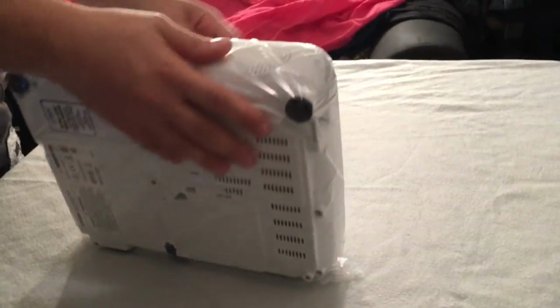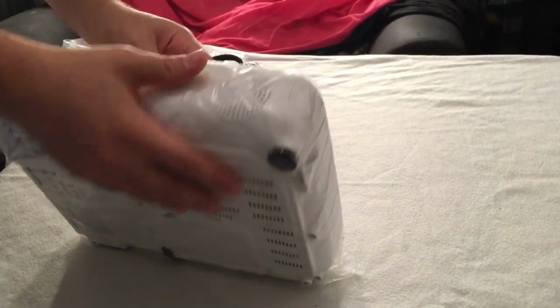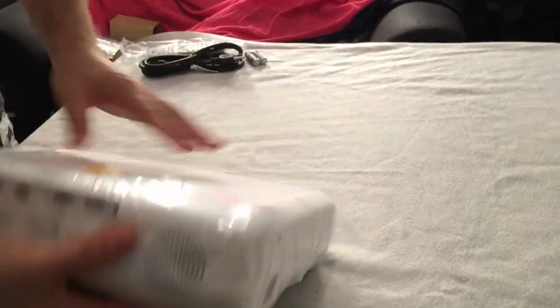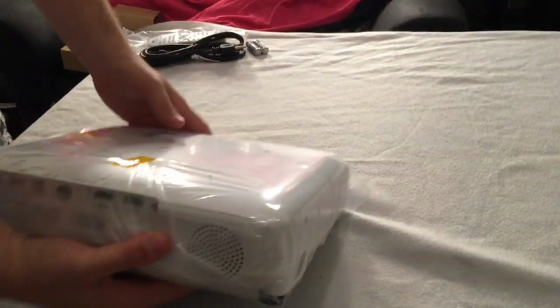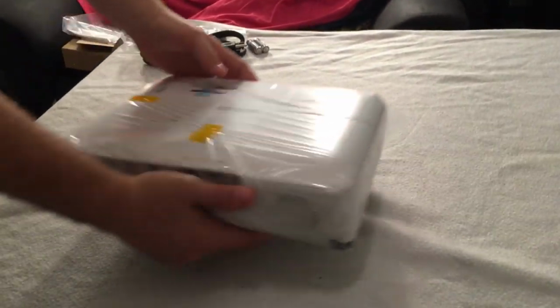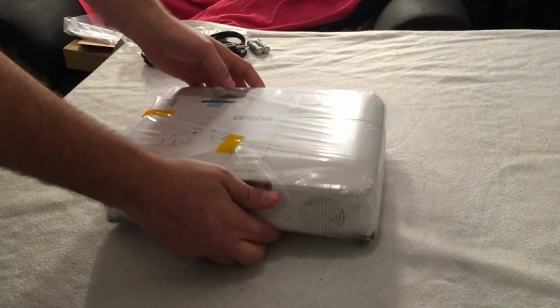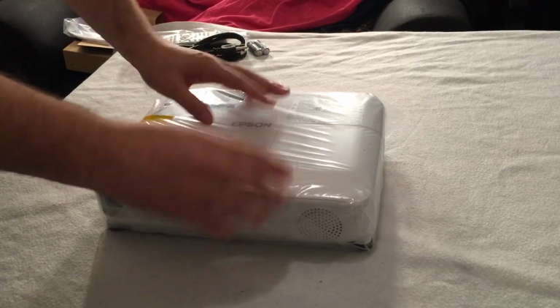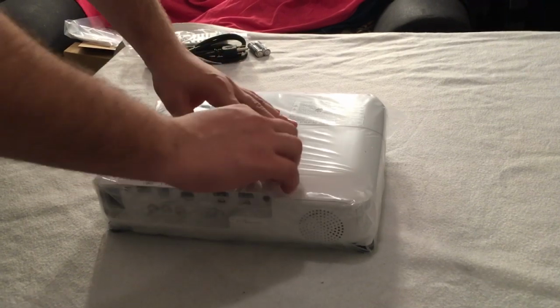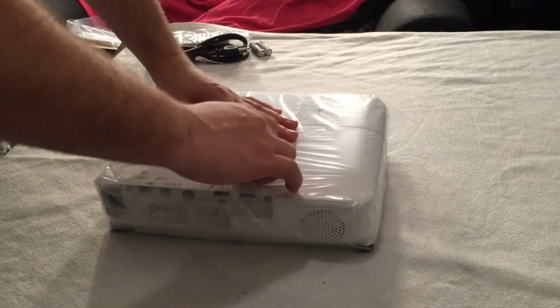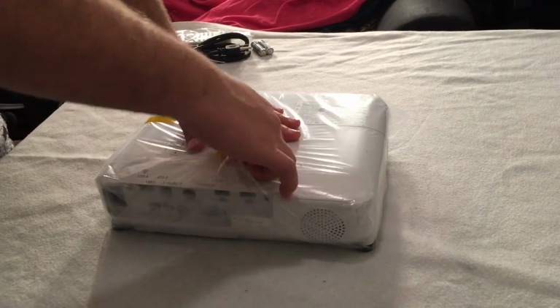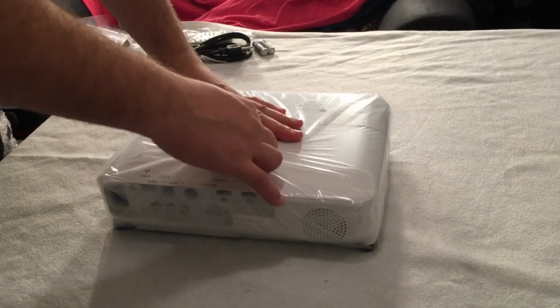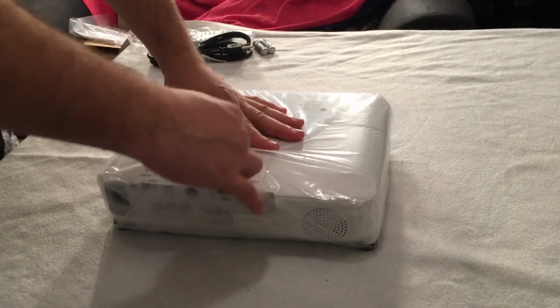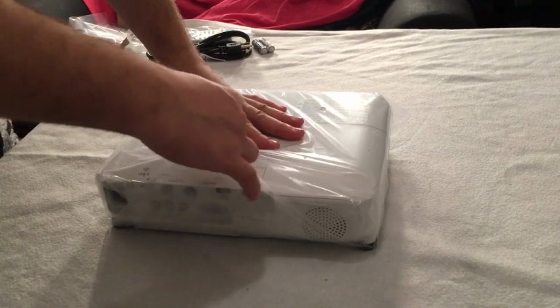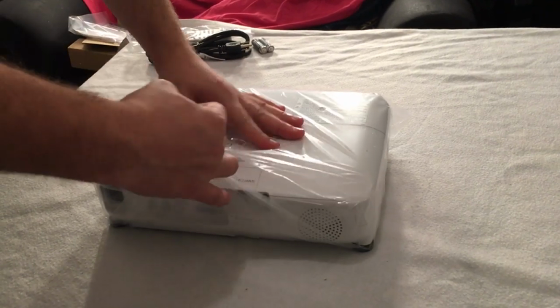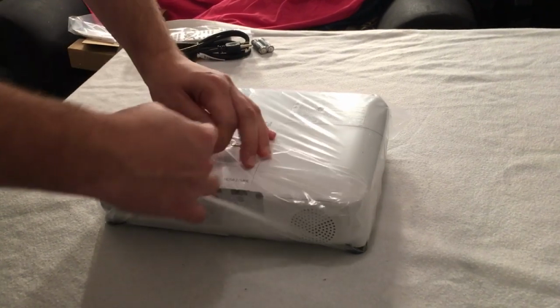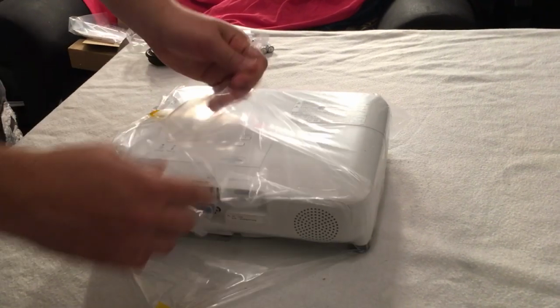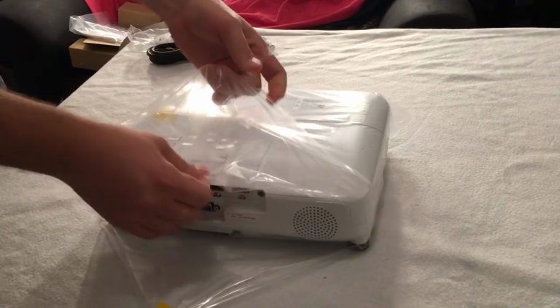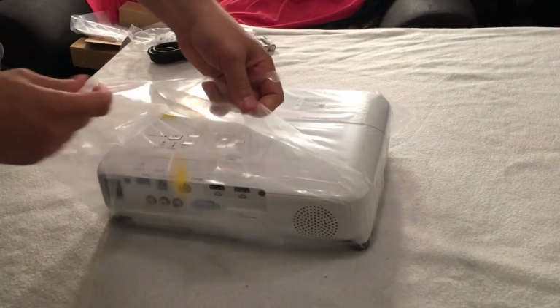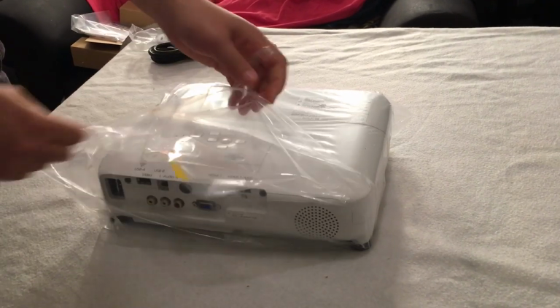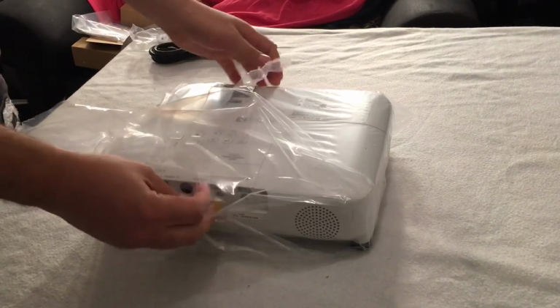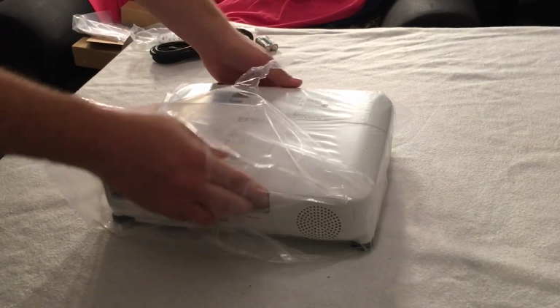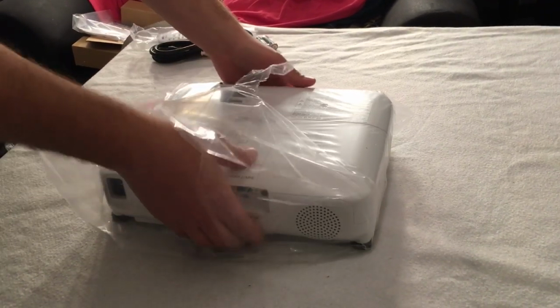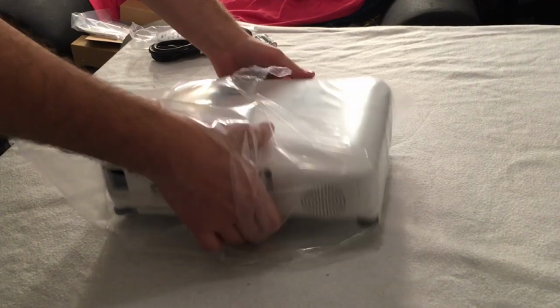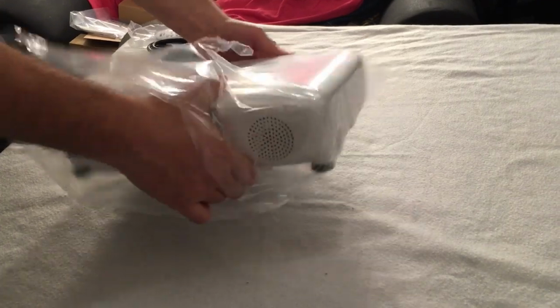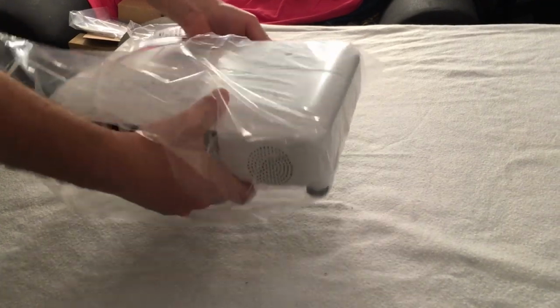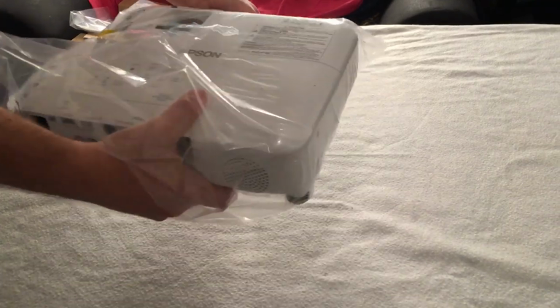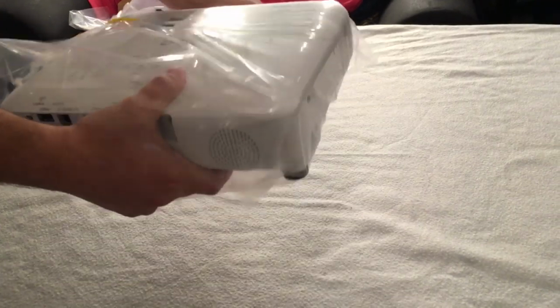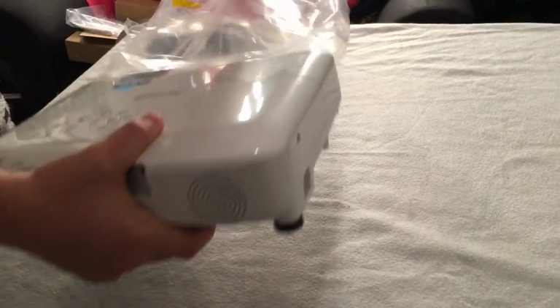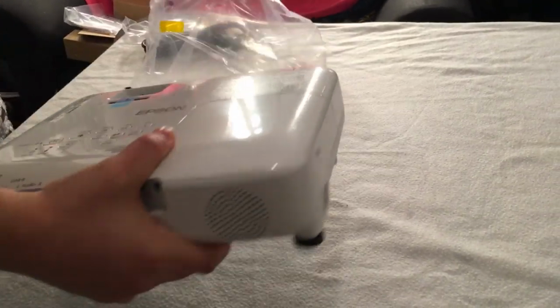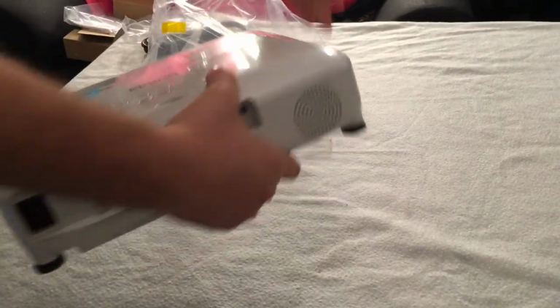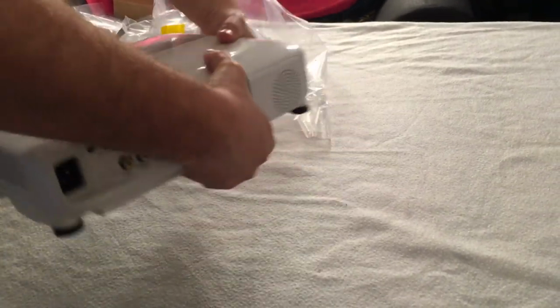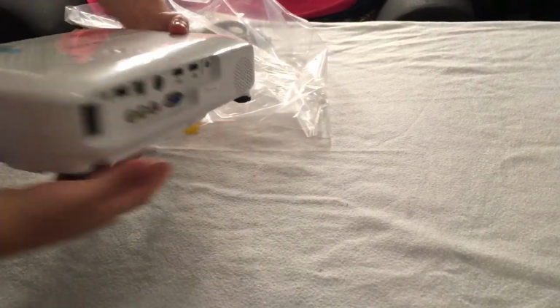So this is the unit itself. It's about the same size as the last model I had, which was the 720p model. It might be a little bit deeper — have a little more depth to it.